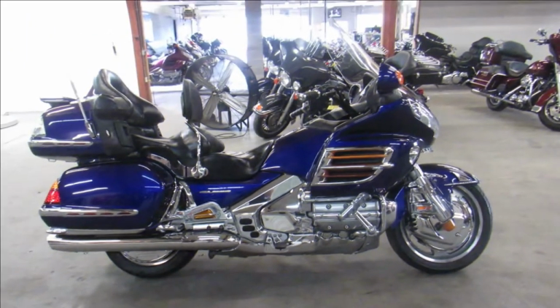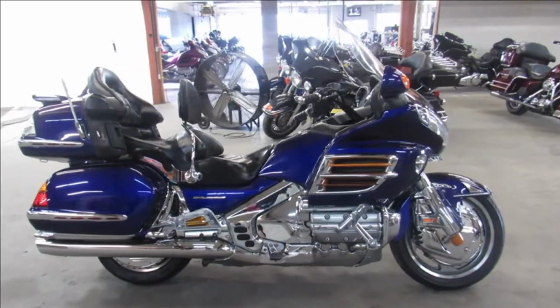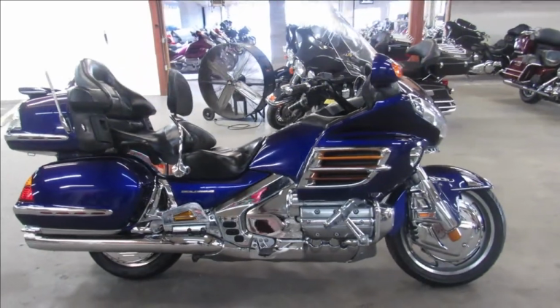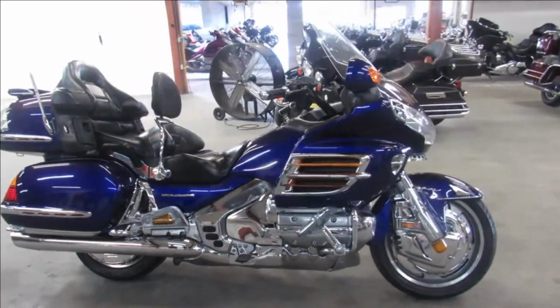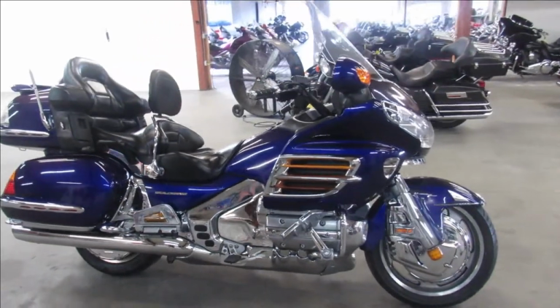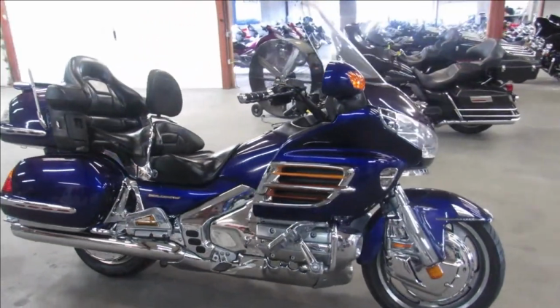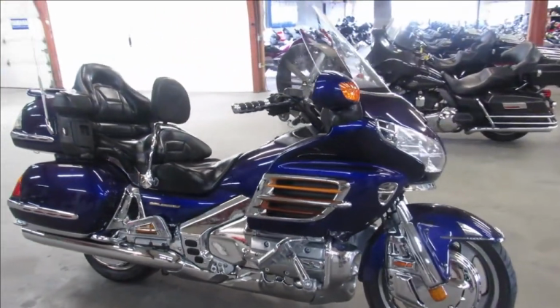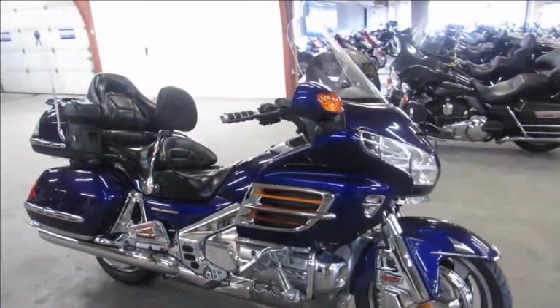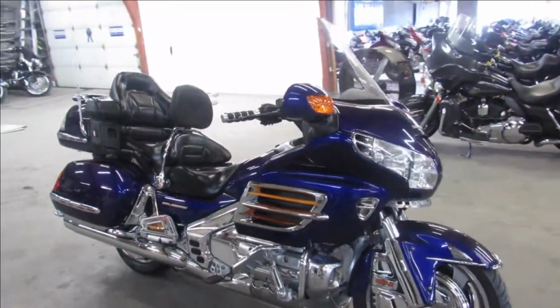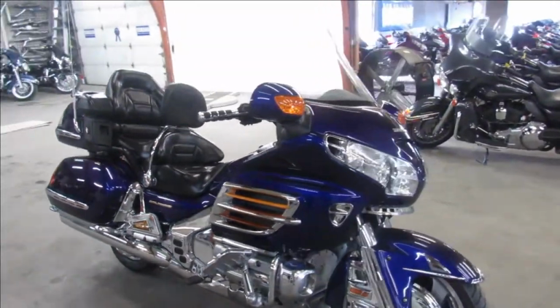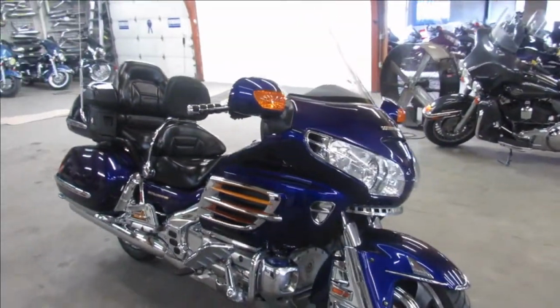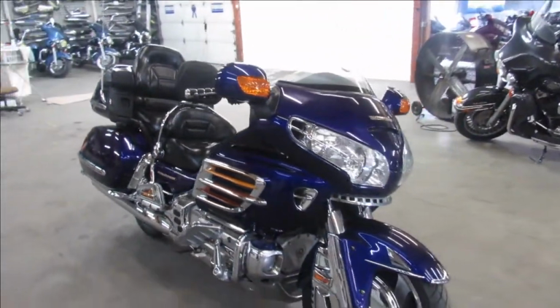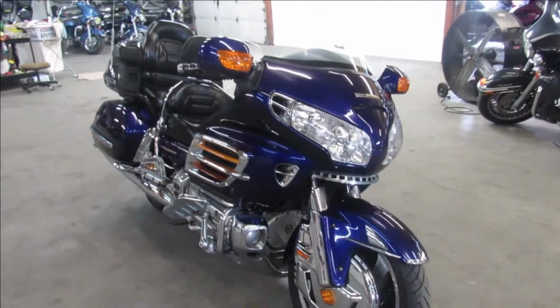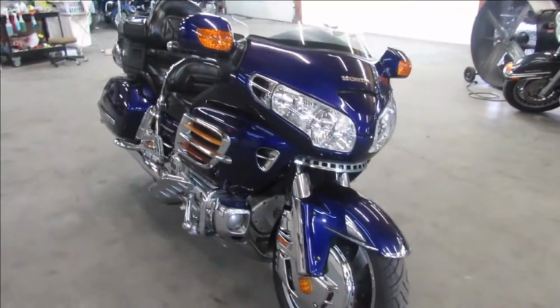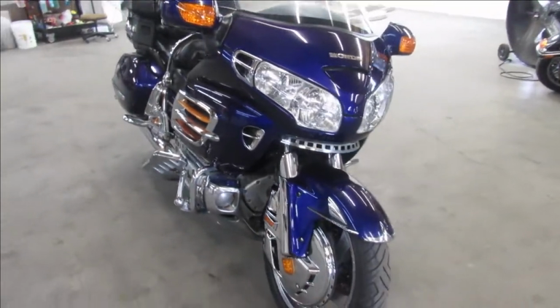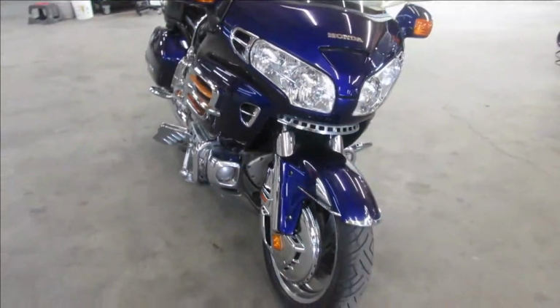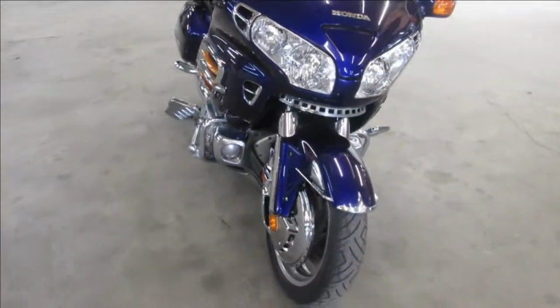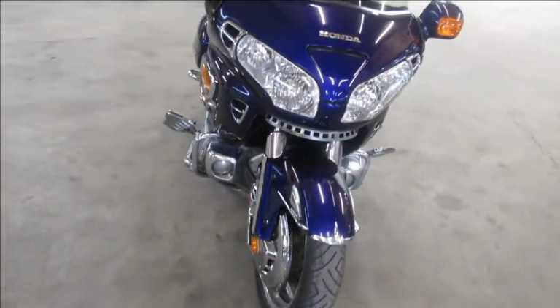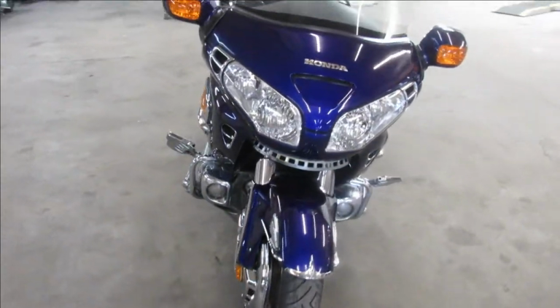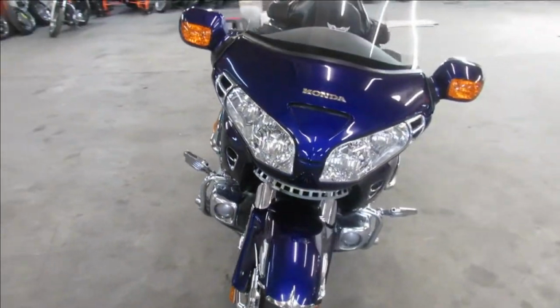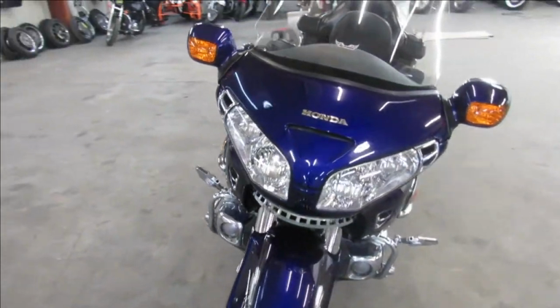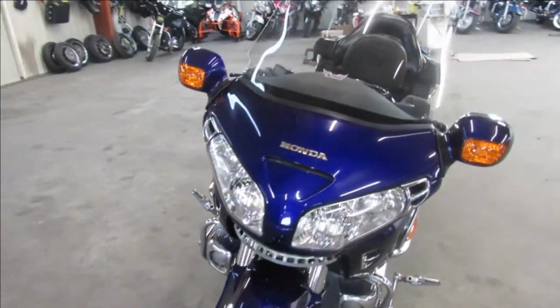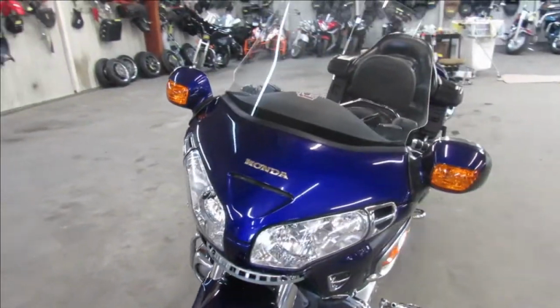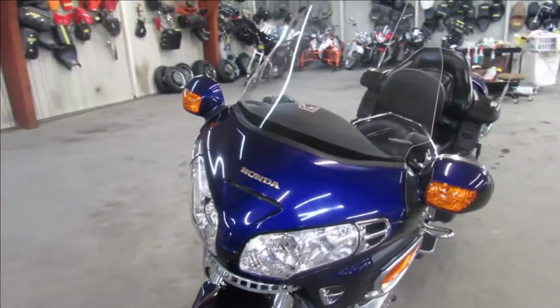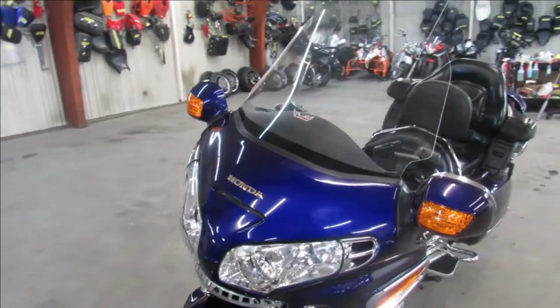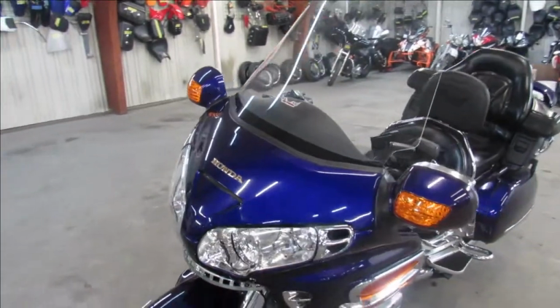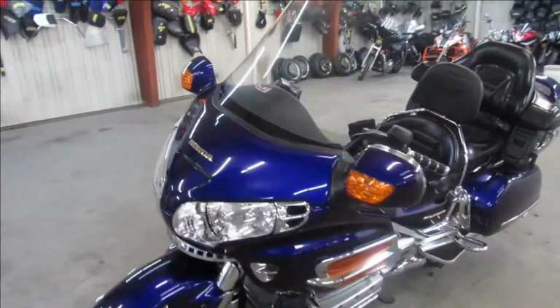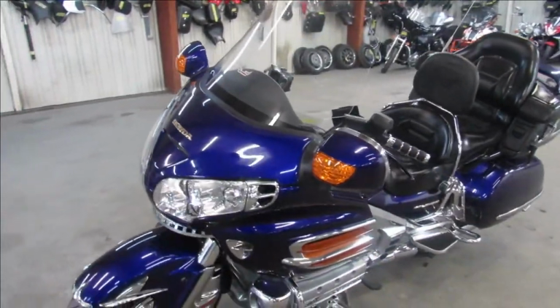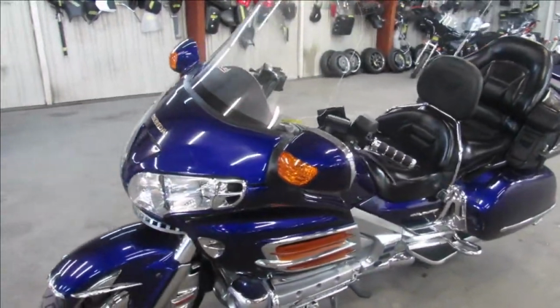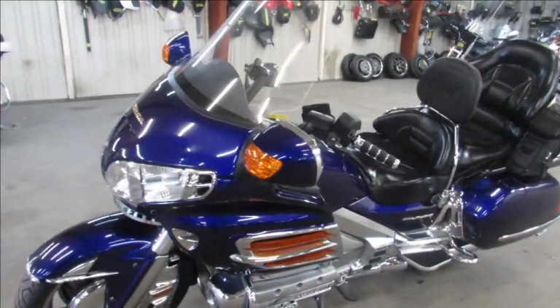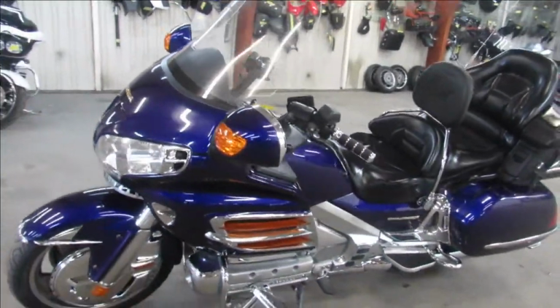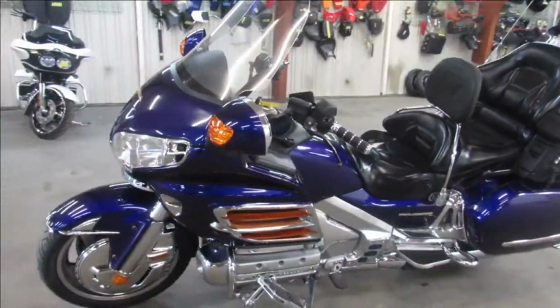Hey guys, Proof of PowerSports.com here doing some videos on some used bikes we got in. As you guys can see here in the background of the pictures, we've got used bikes for sale. We've got tons of ultra classics, road glides, metric cruisers, street glides, V-Rods — we've got them all guys.